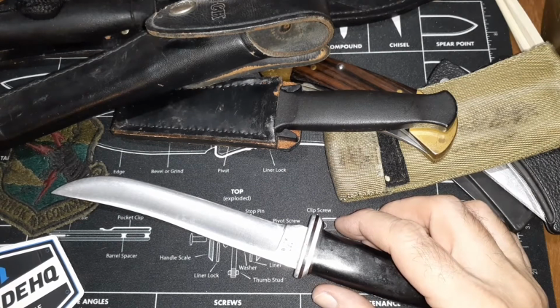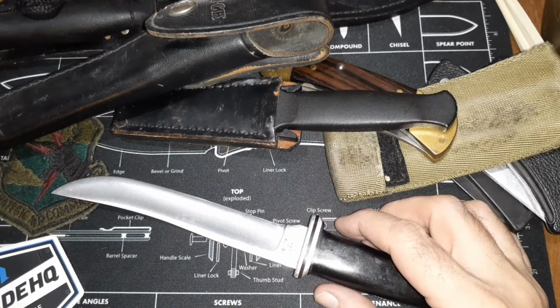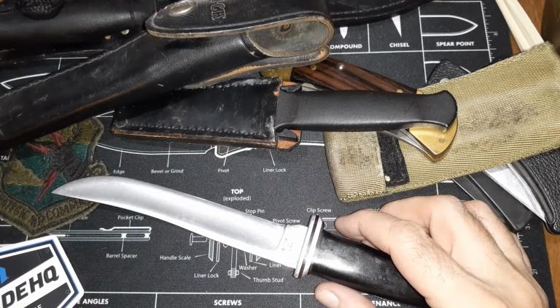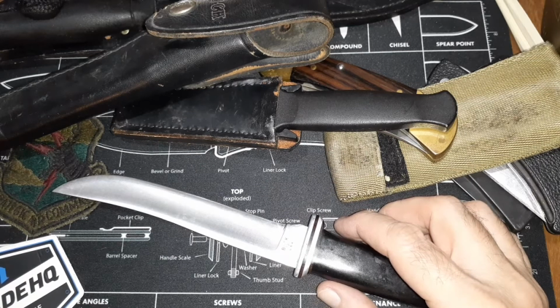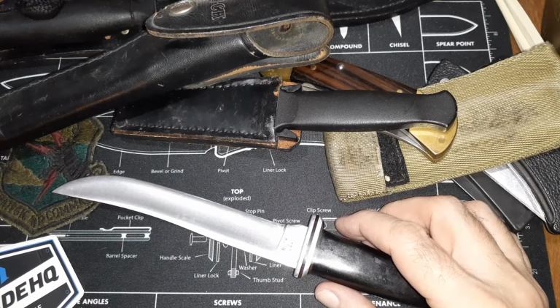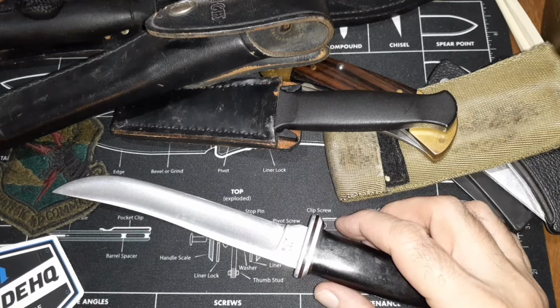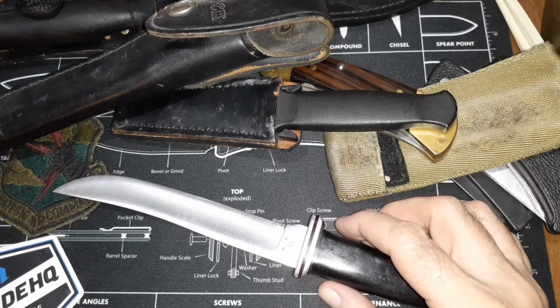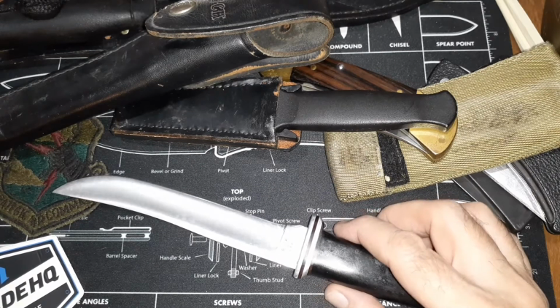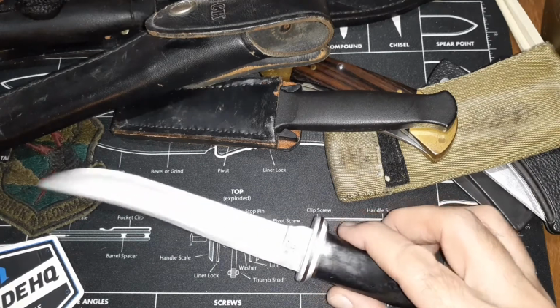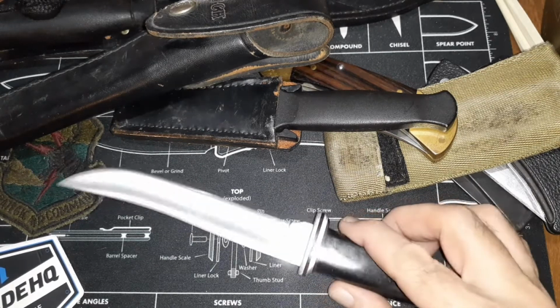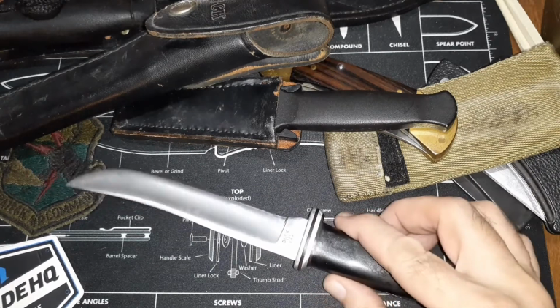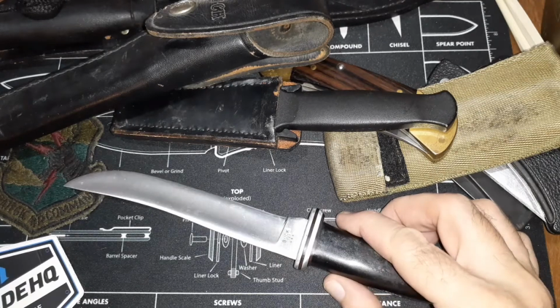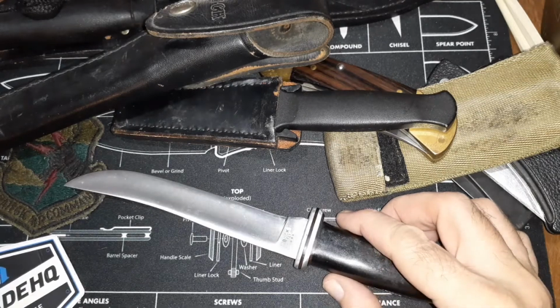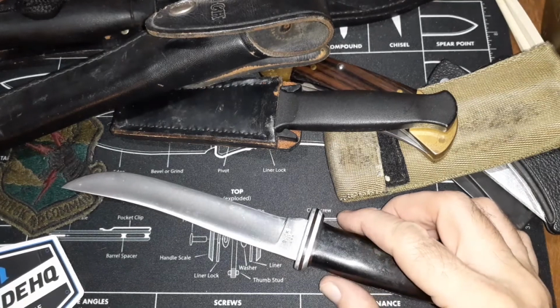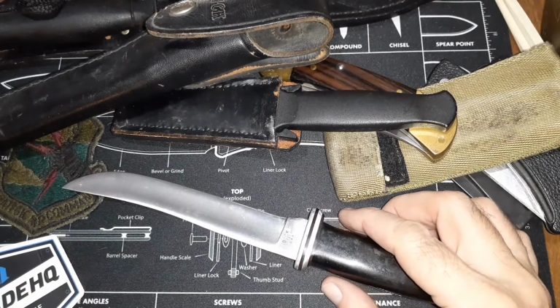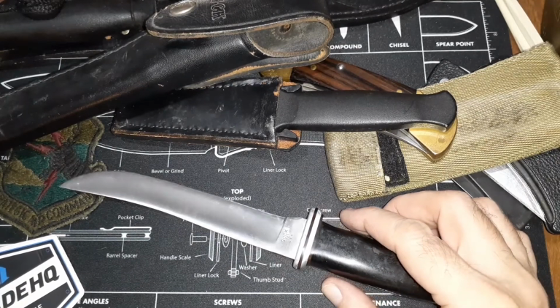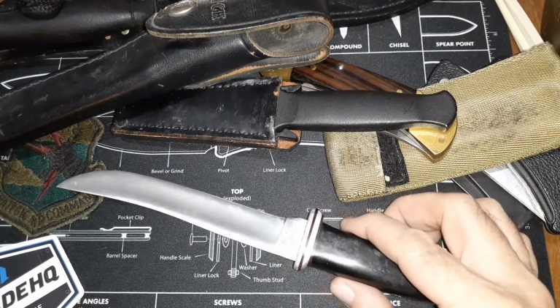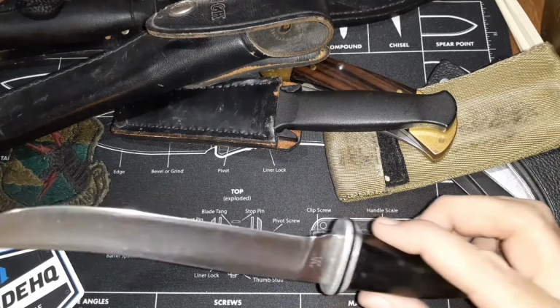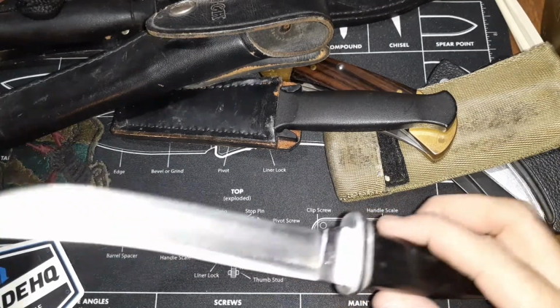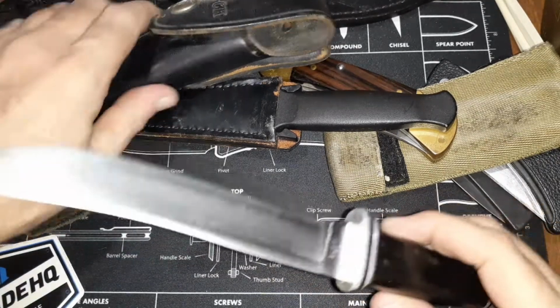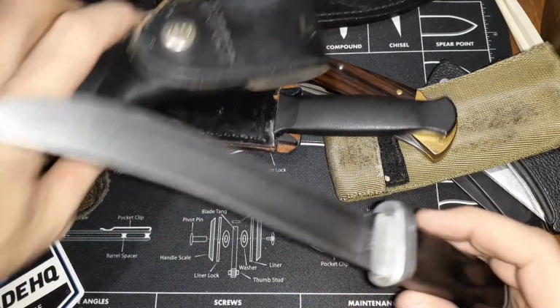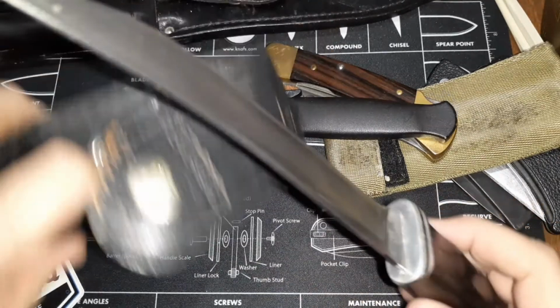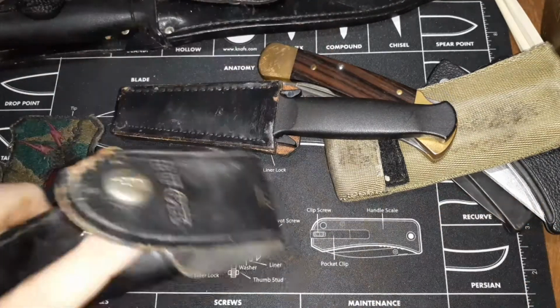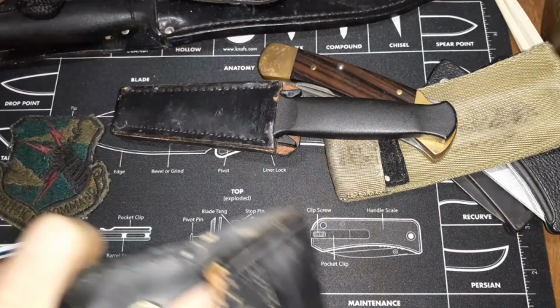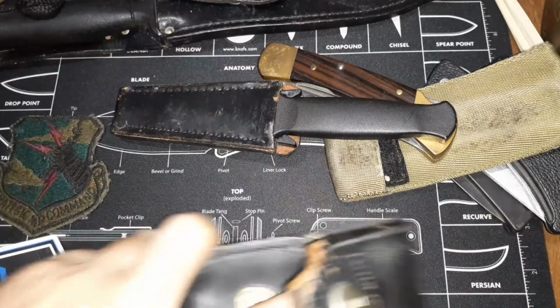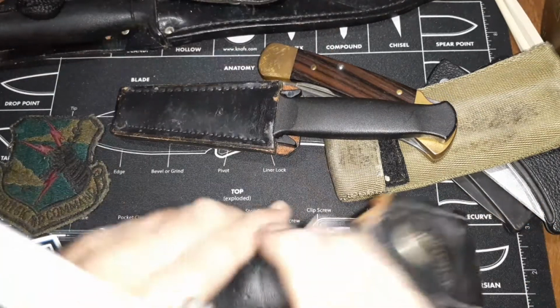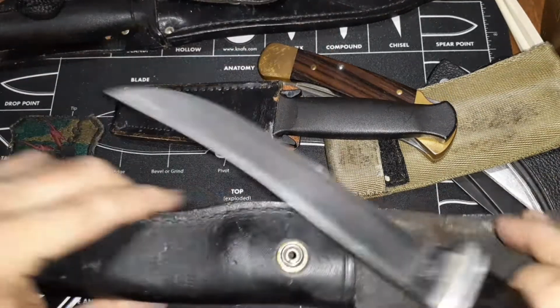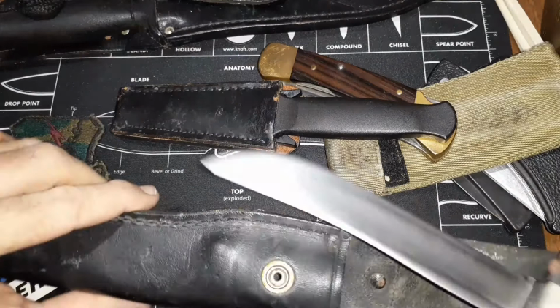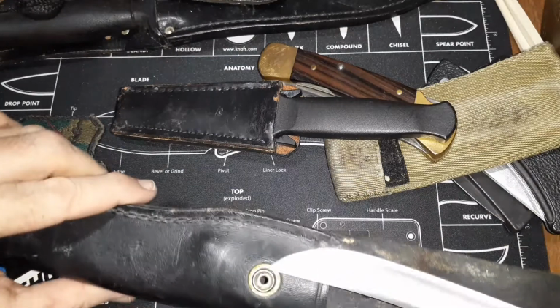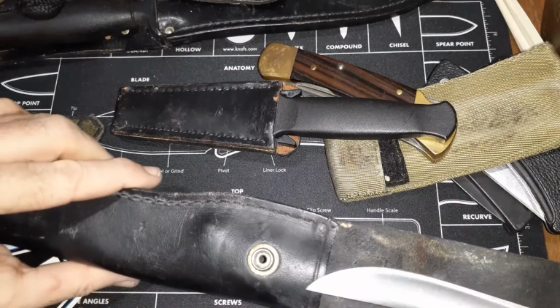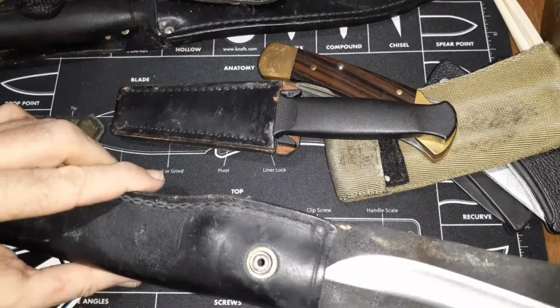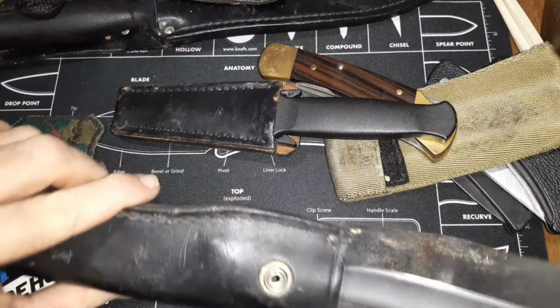I'd say this knife dates somewhere between 1968 and 1972, so probably early 70s. It comes with a Buck sheath that friction-fits in and then you've got a clip to hold it in.